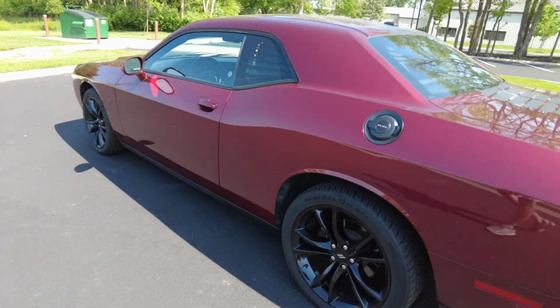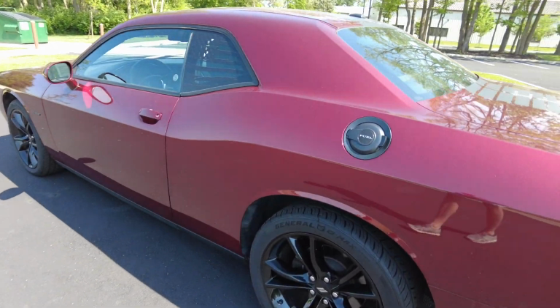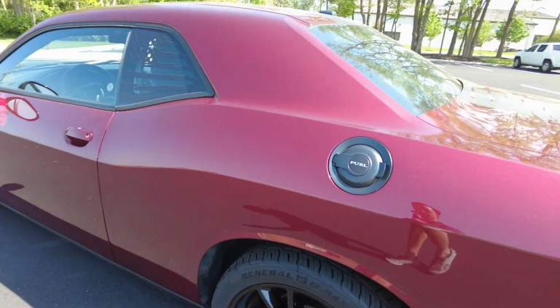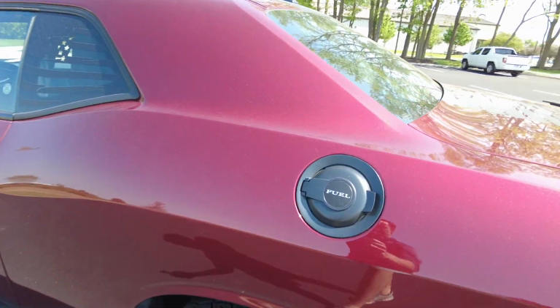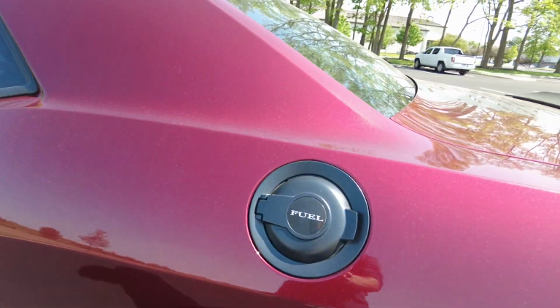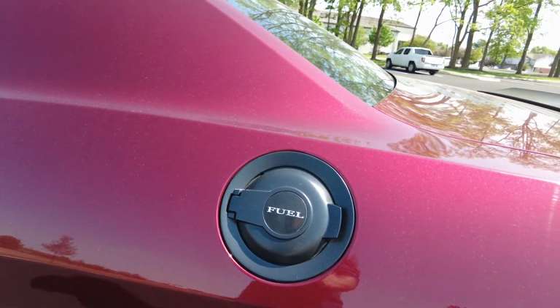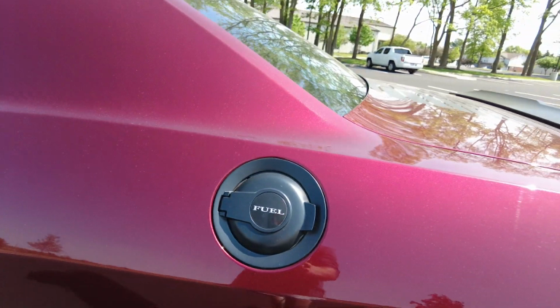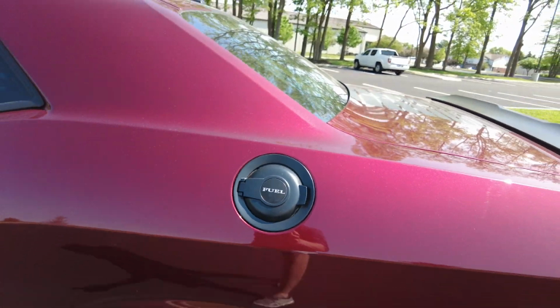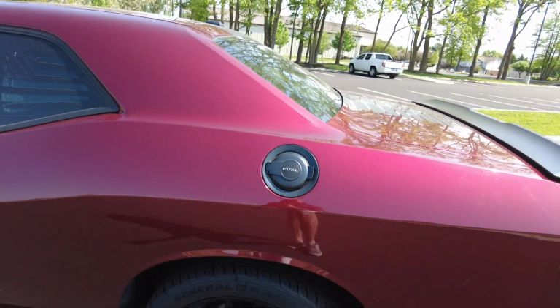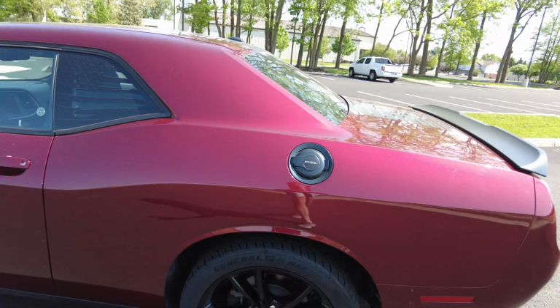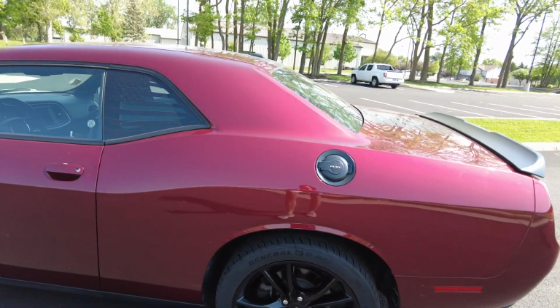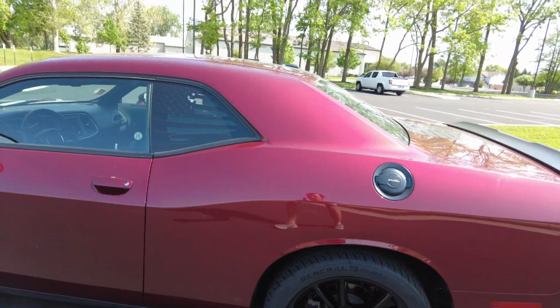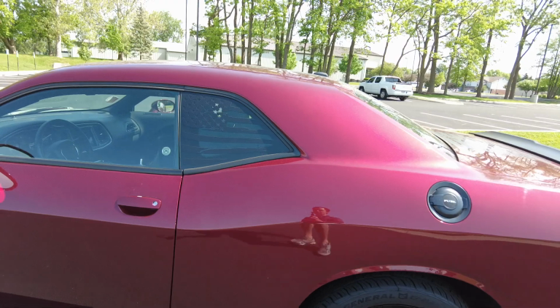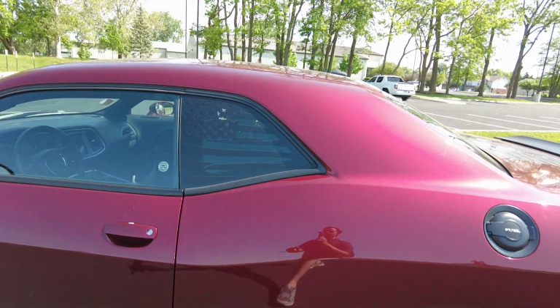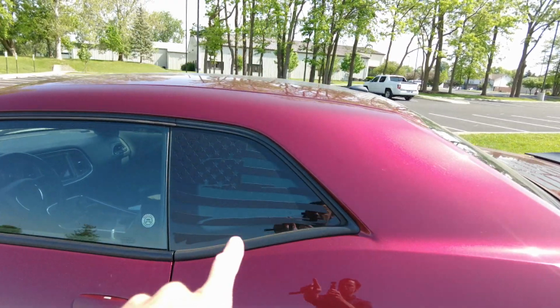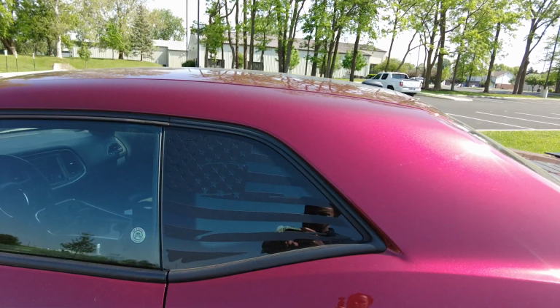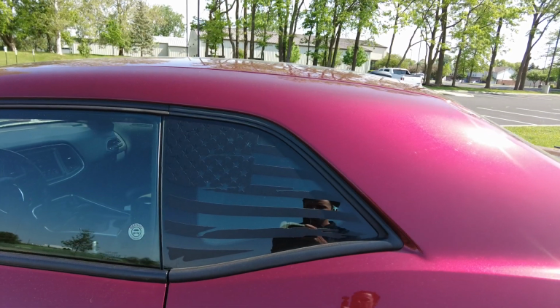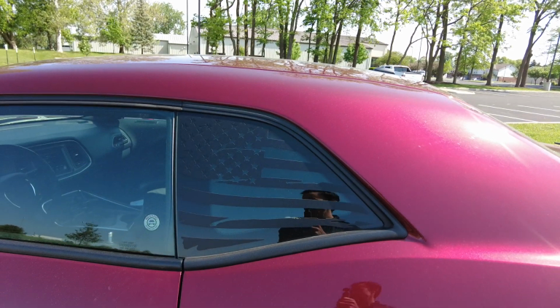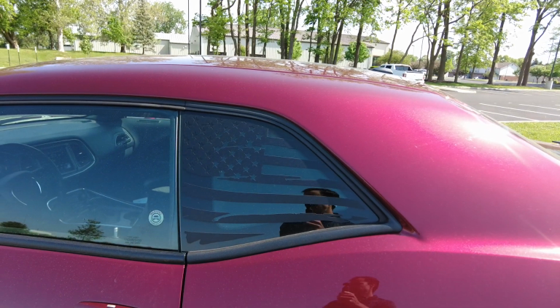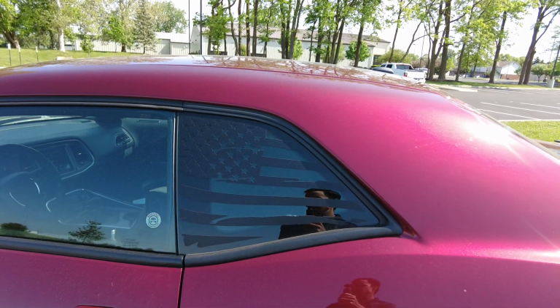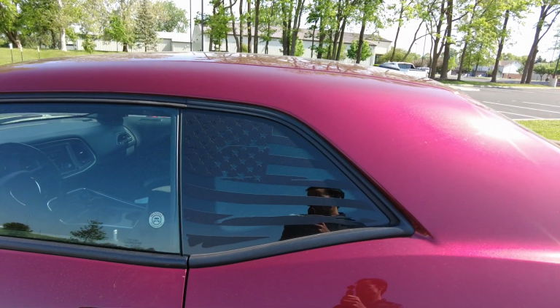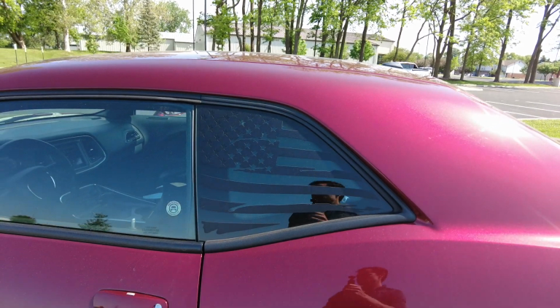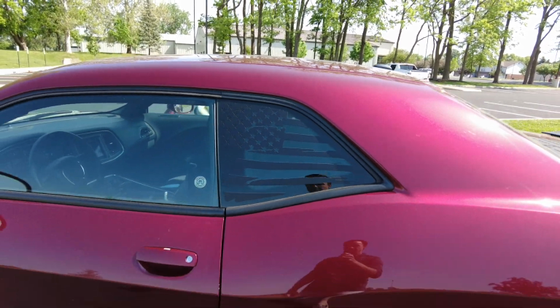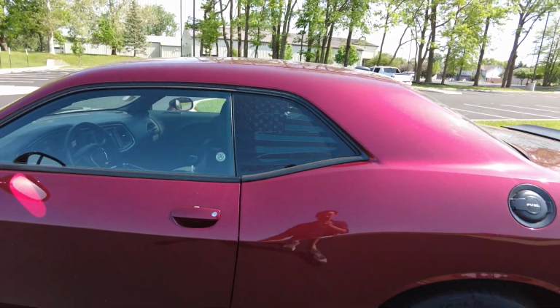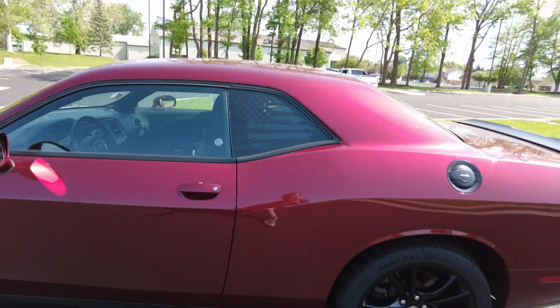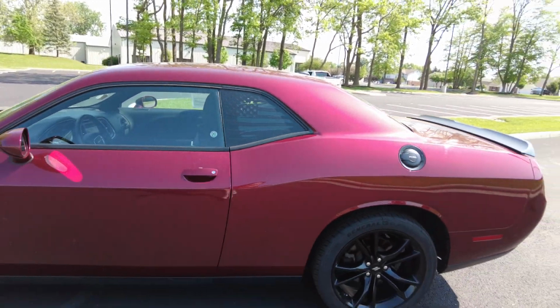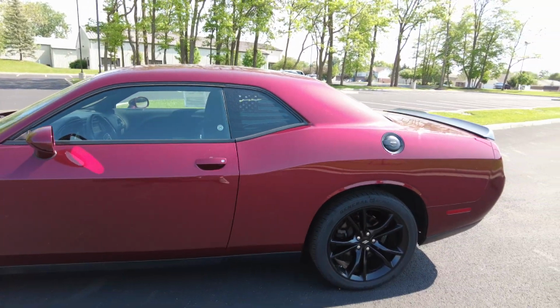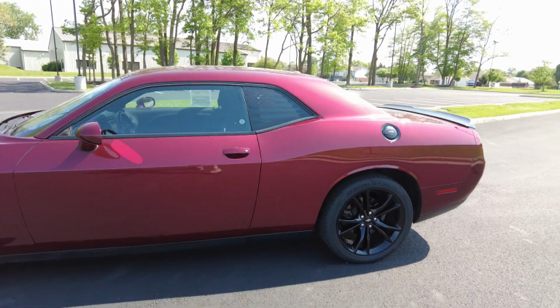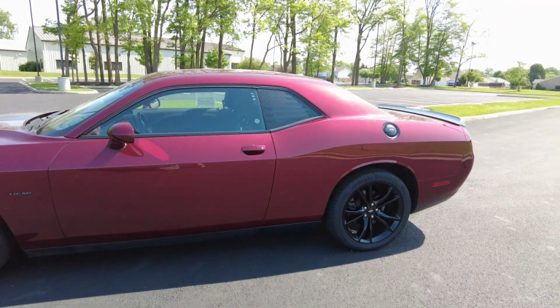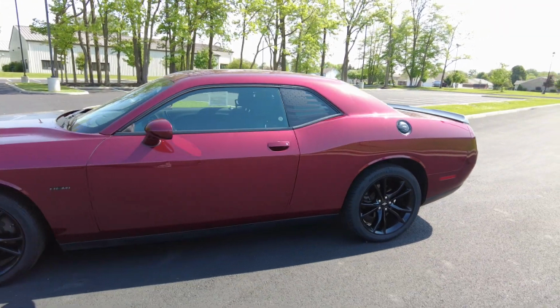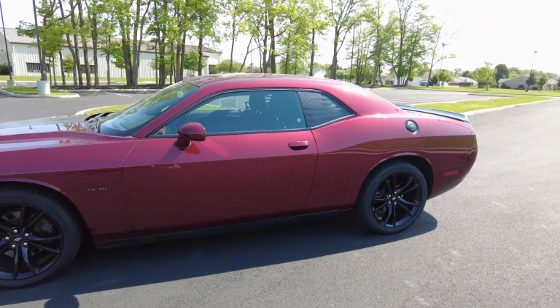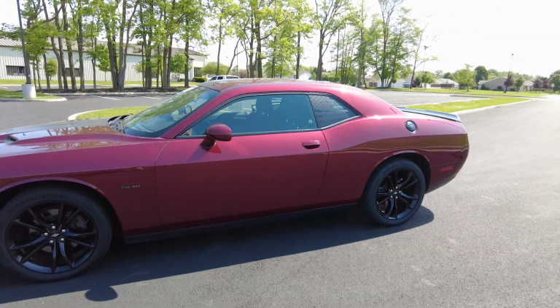Fuel fill cap here is blacked out — kind of part of that blacktop theme. And then you got a little American flag right here as well. Outside on this really looks impeccable — just a nice car.